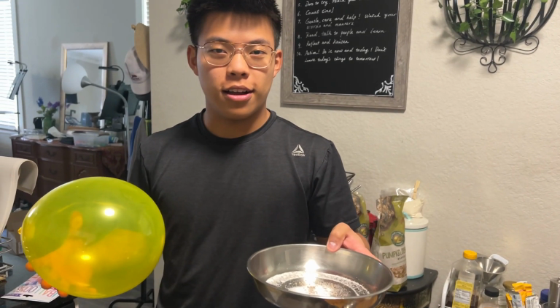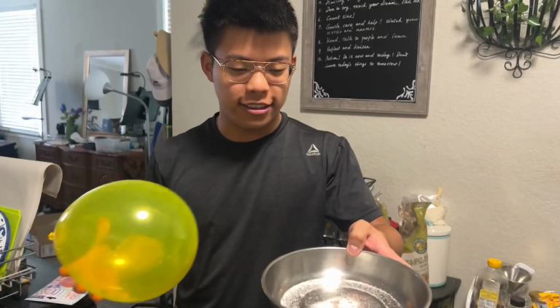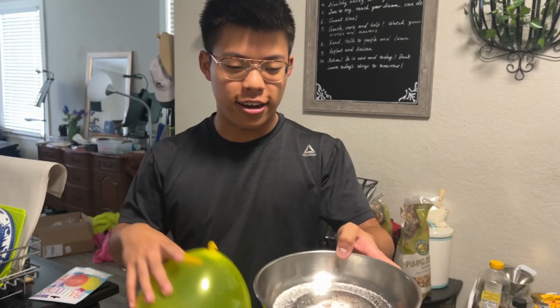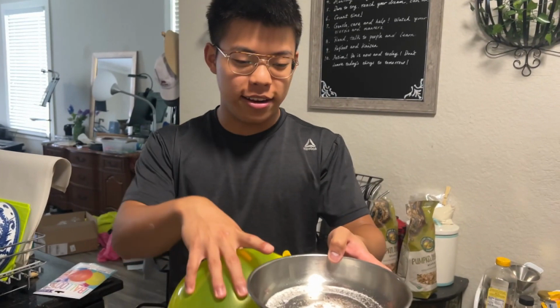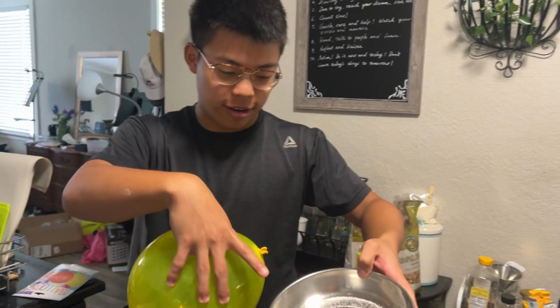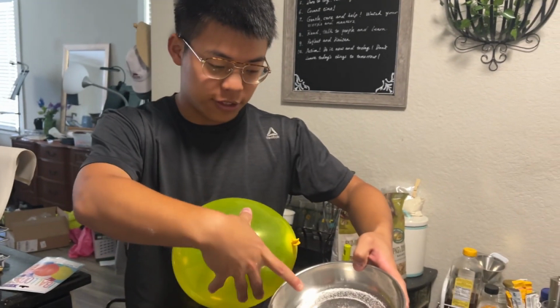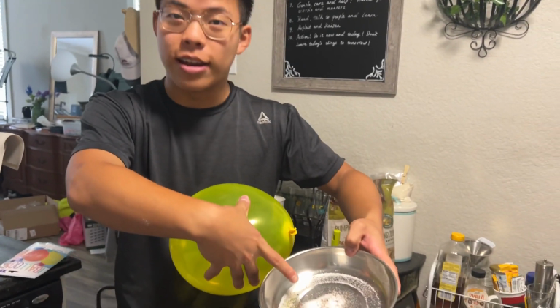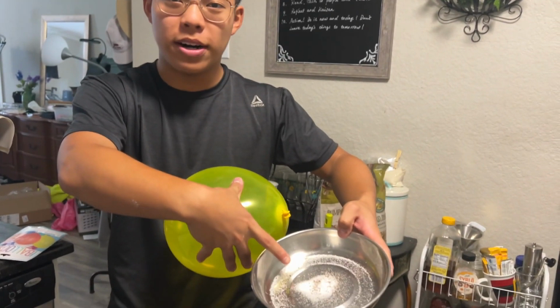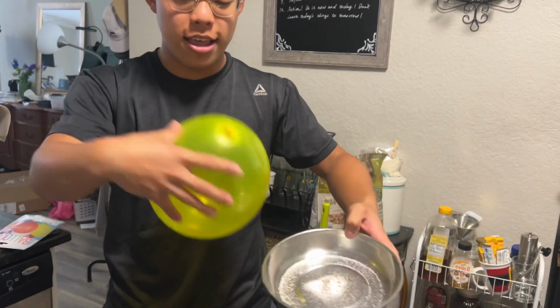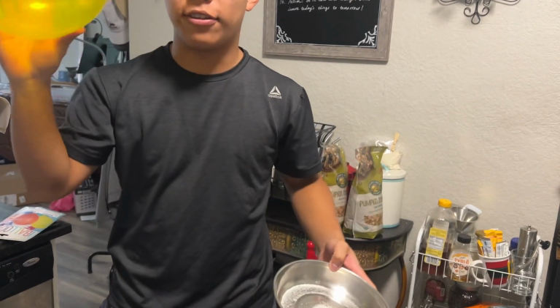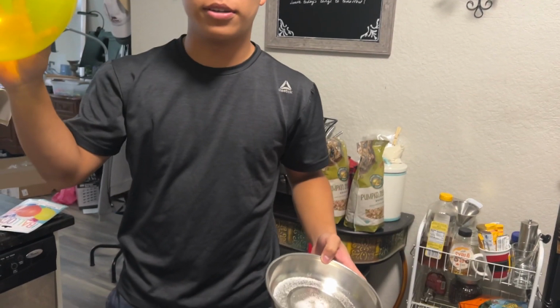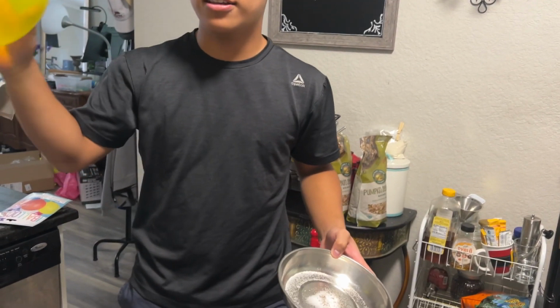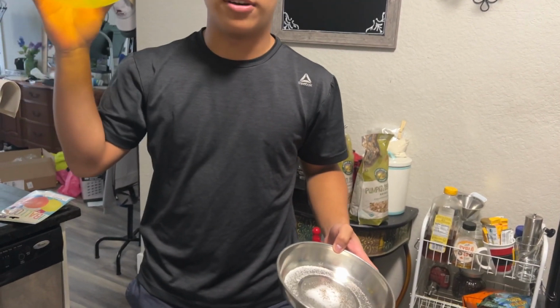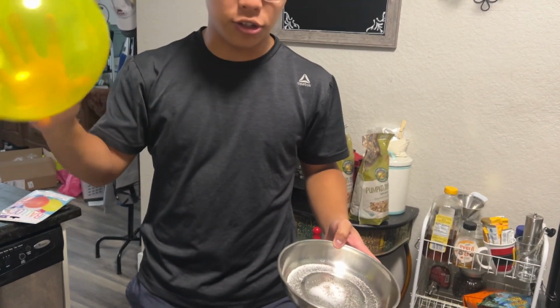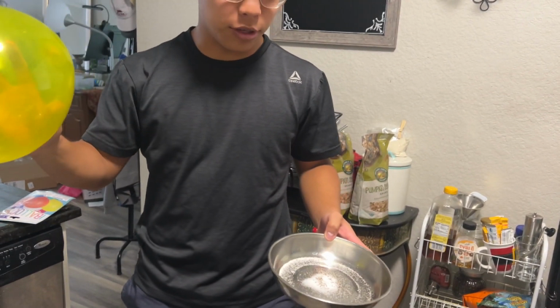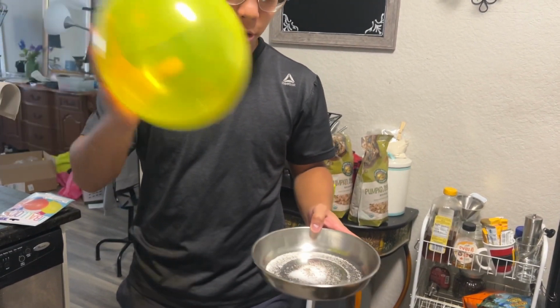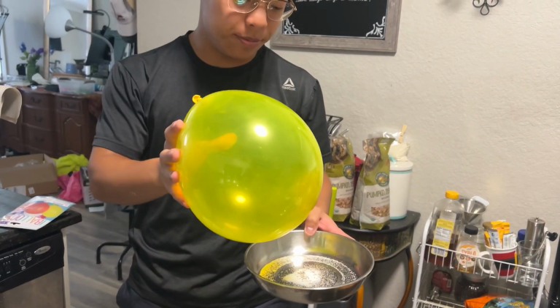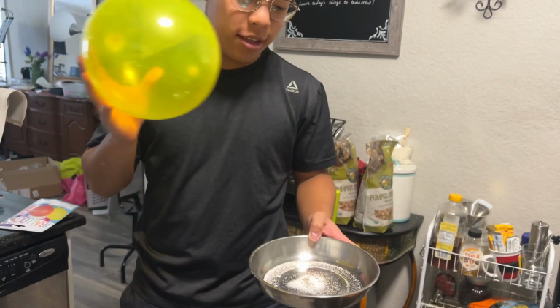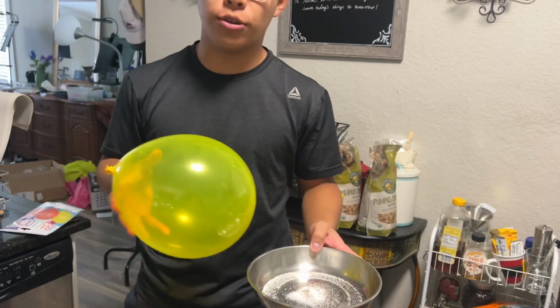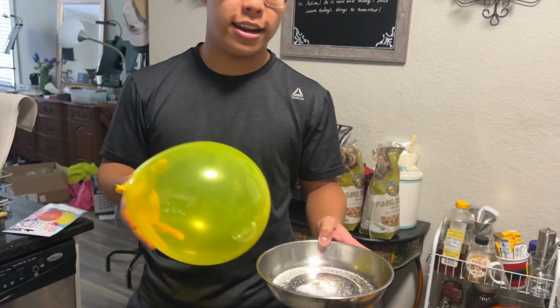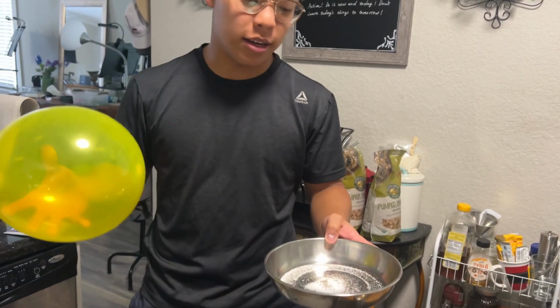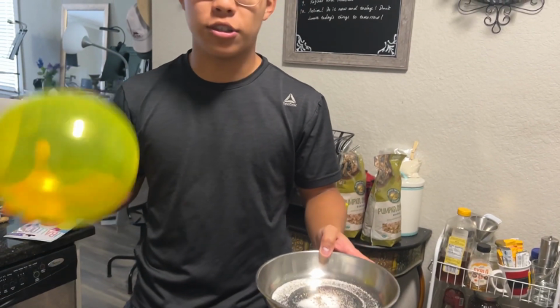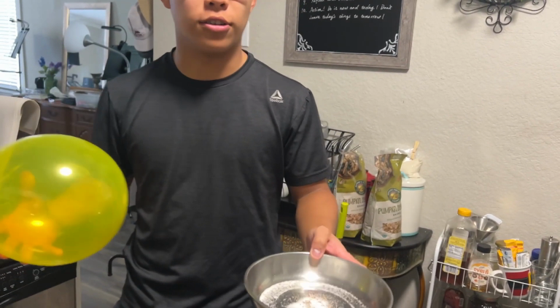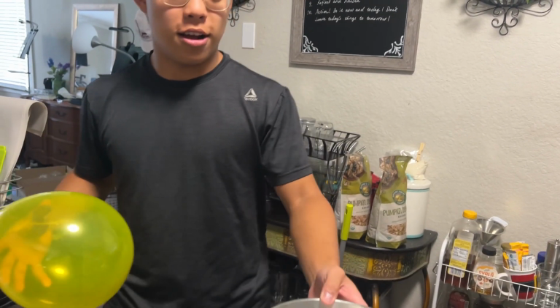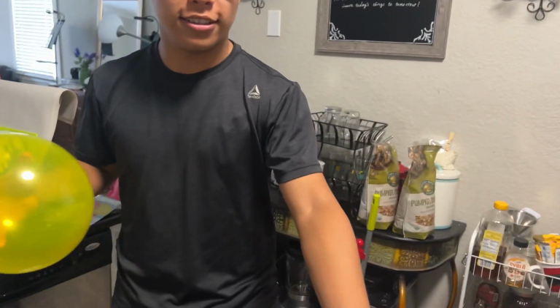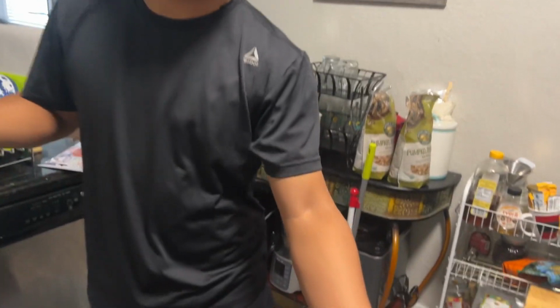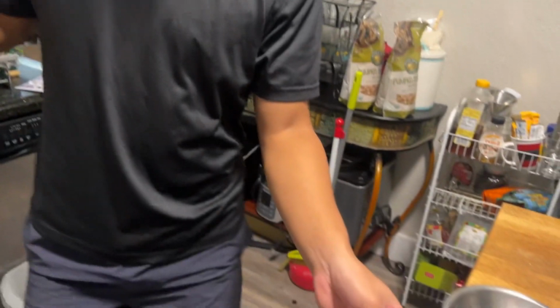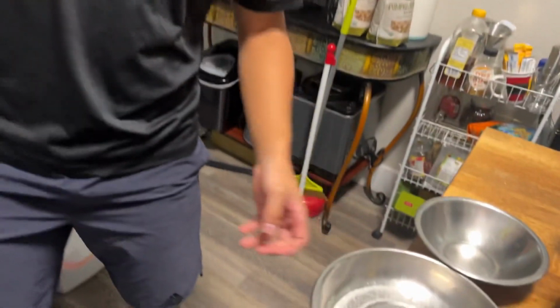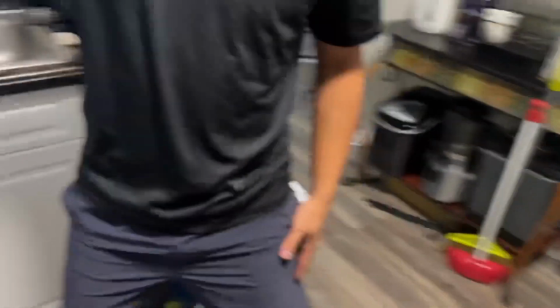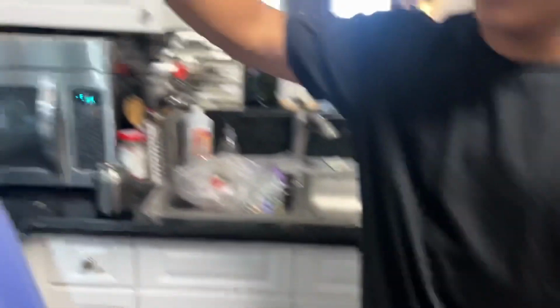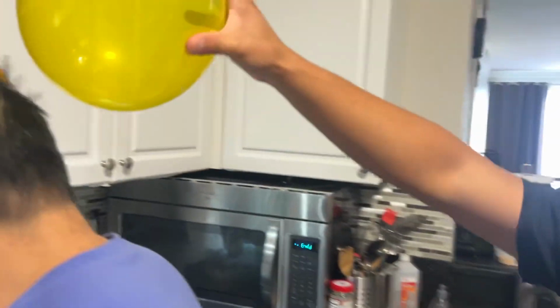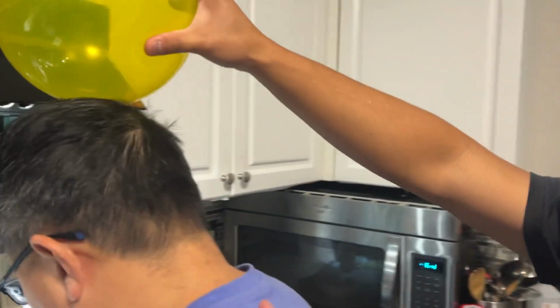I've got a pan with salt and pepper, and I have a balloon. If we charge the balloon and hold it up to the pan, it should pick up just the salt. Let's charge the balloon by rubbing it on my dad's hair.